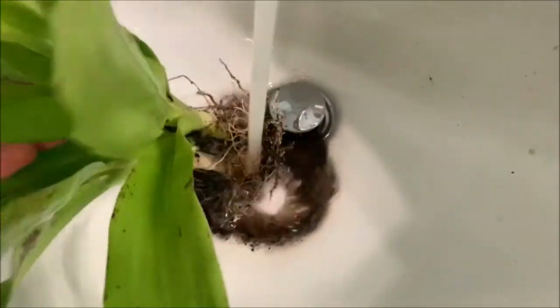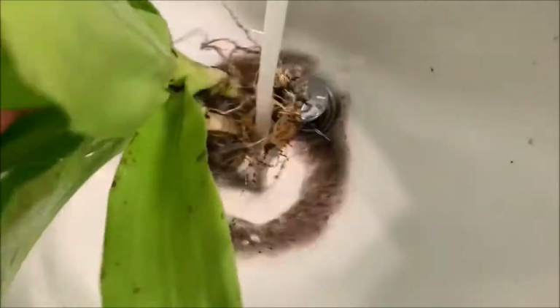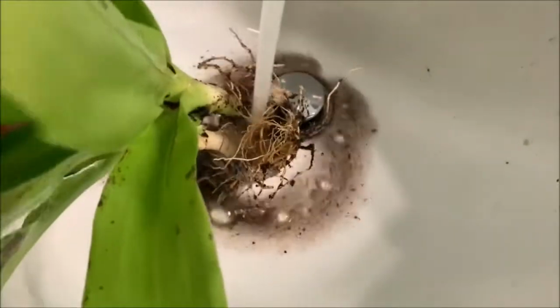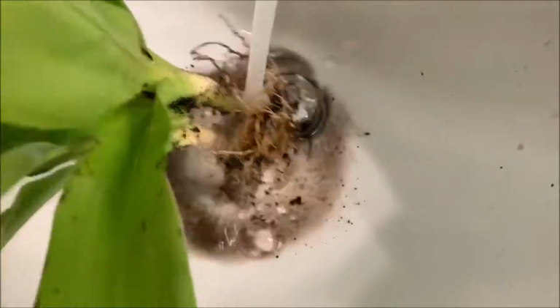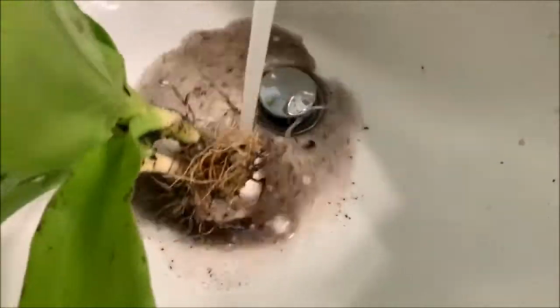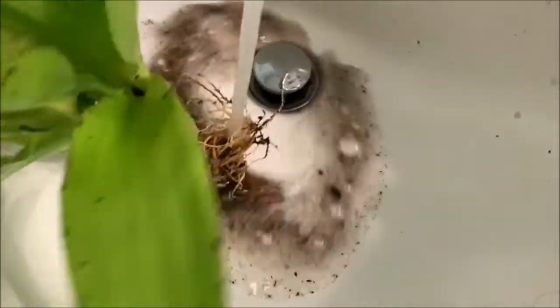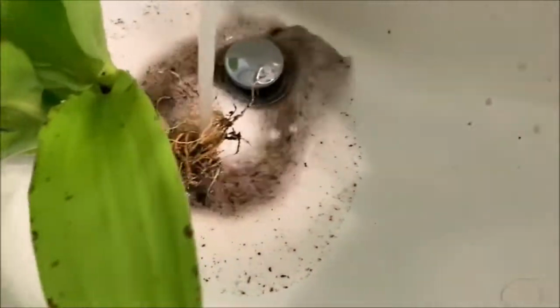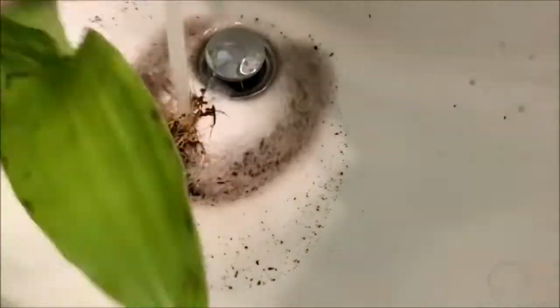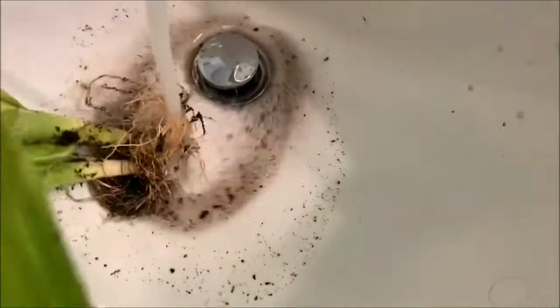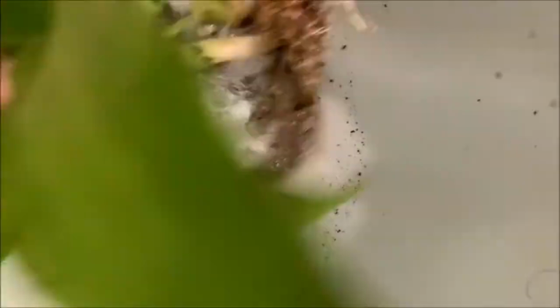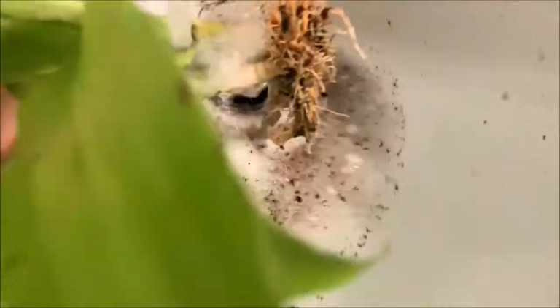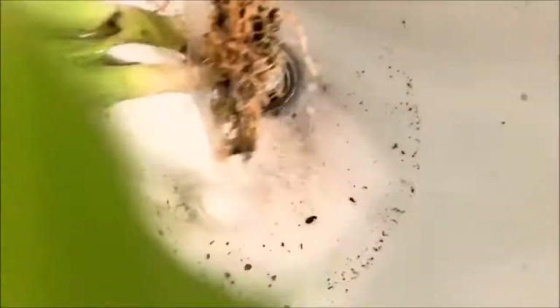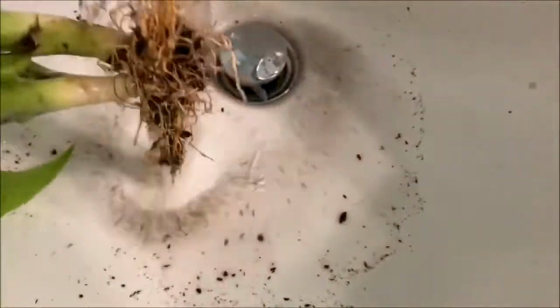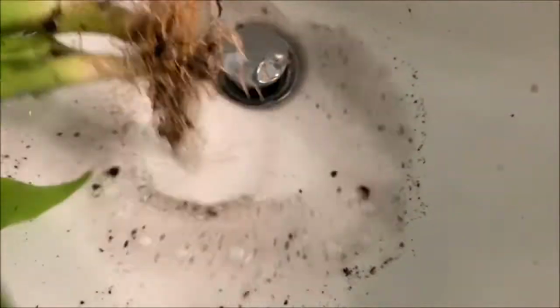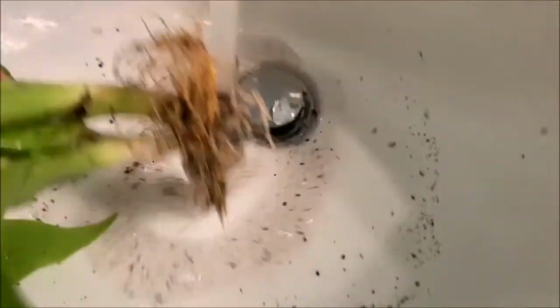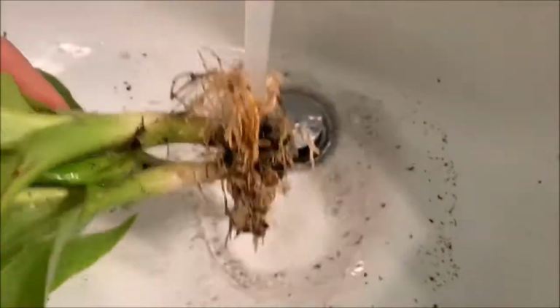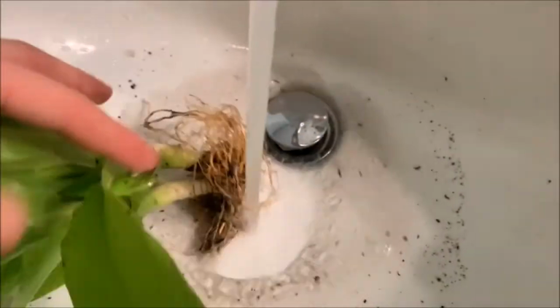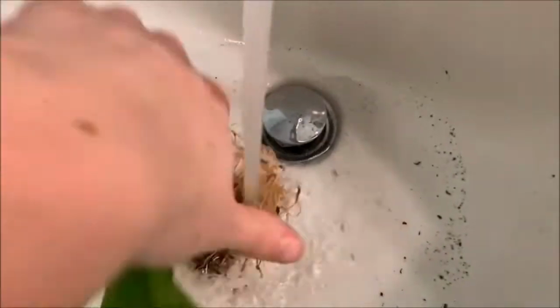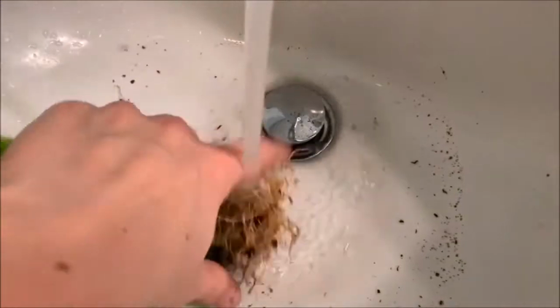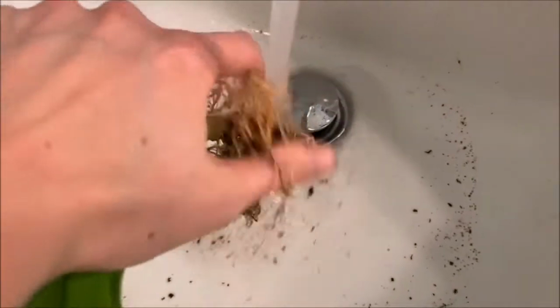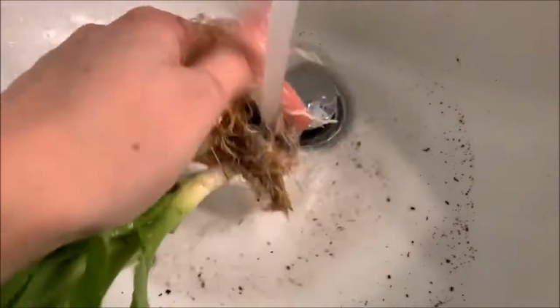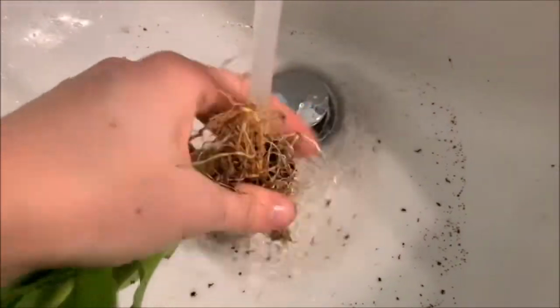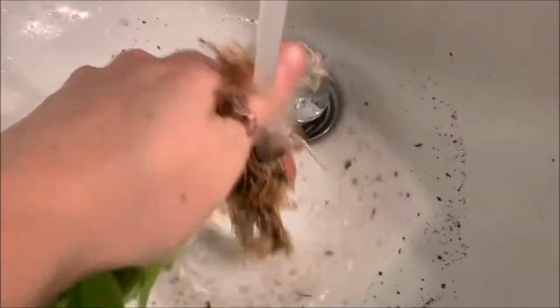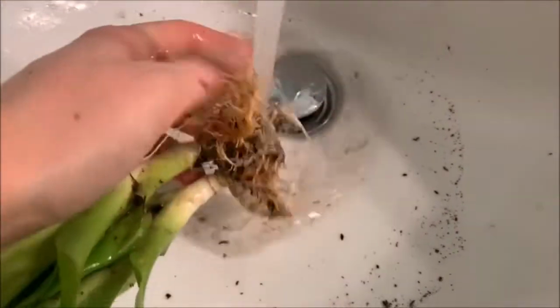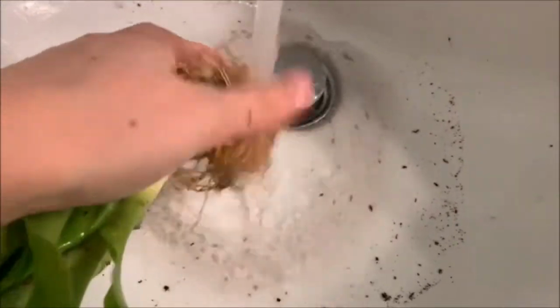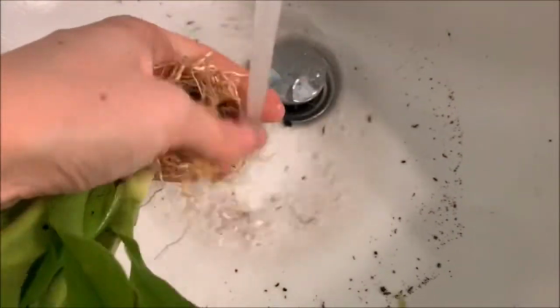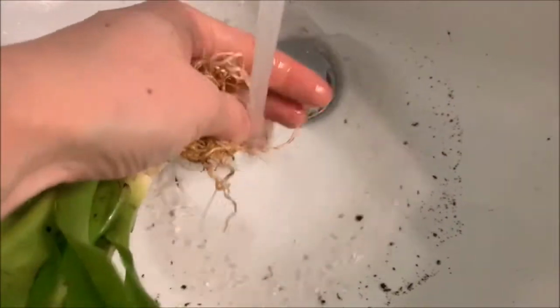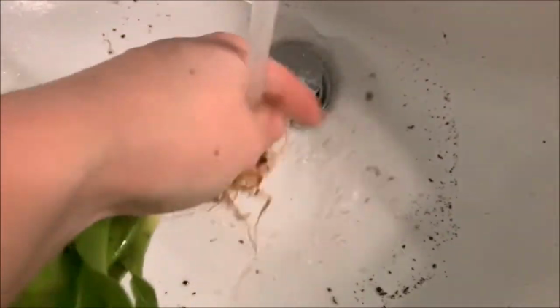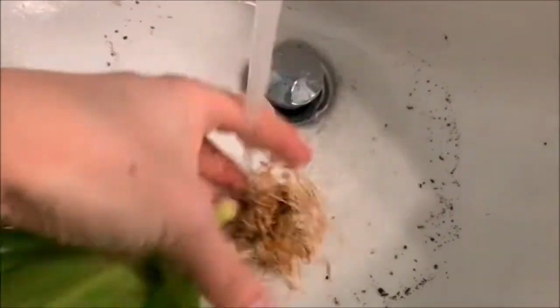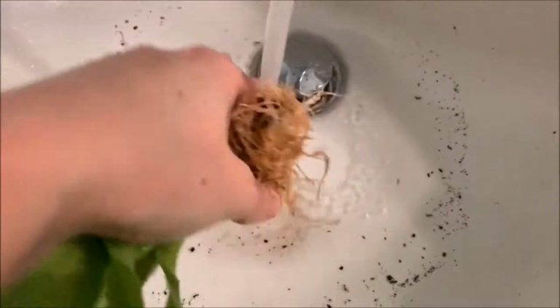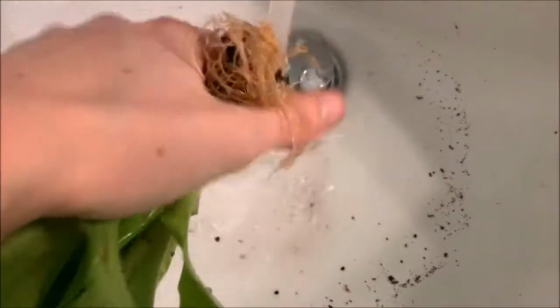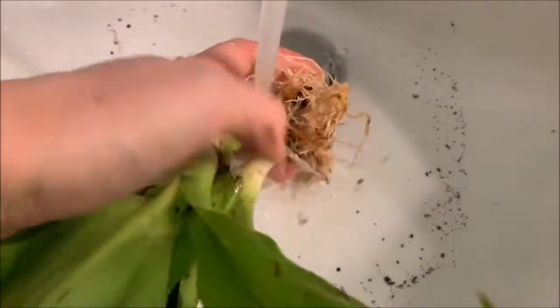Next I'm just going to rinse off whatever is left of the dirt down the sink, because I really don't want to dirty my bath water more than I have to, considering I'm trying to clean the plants.